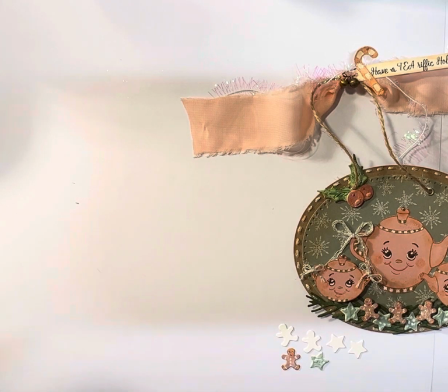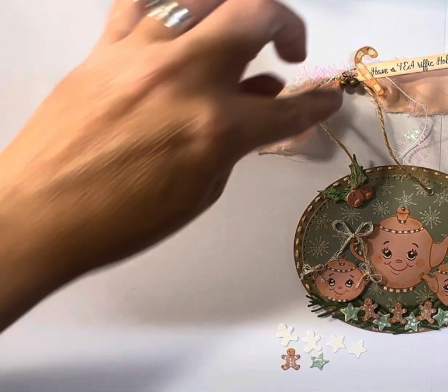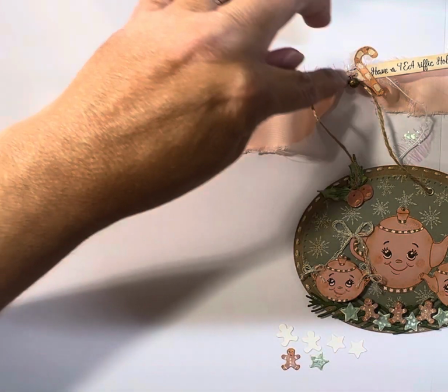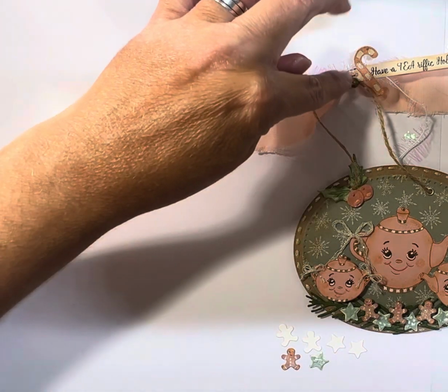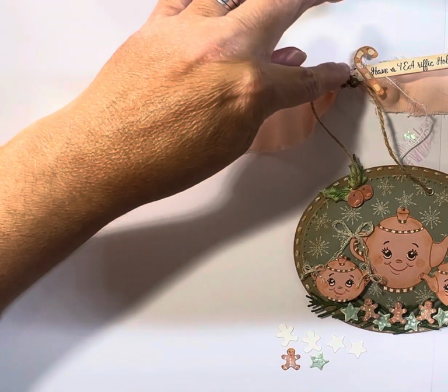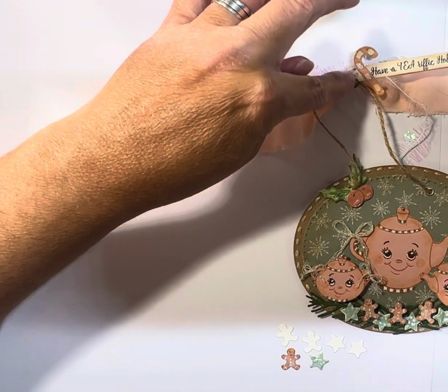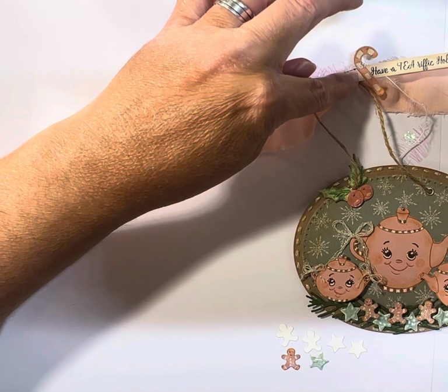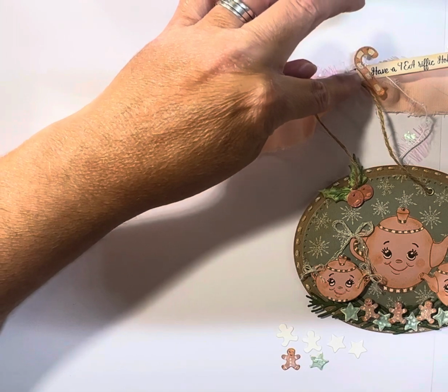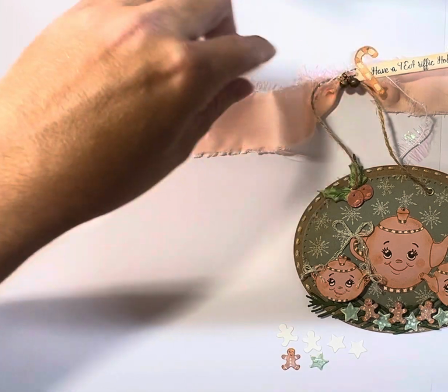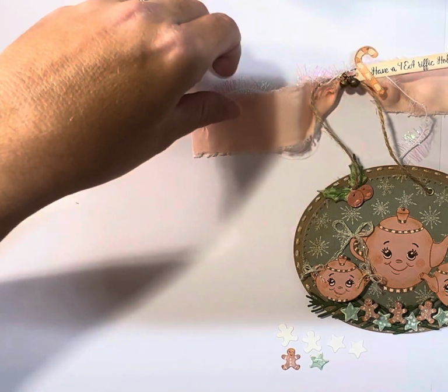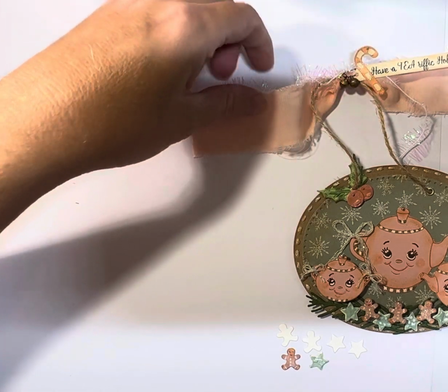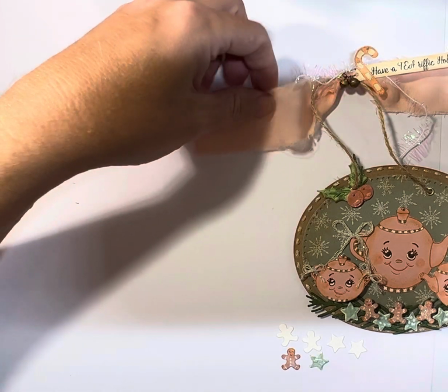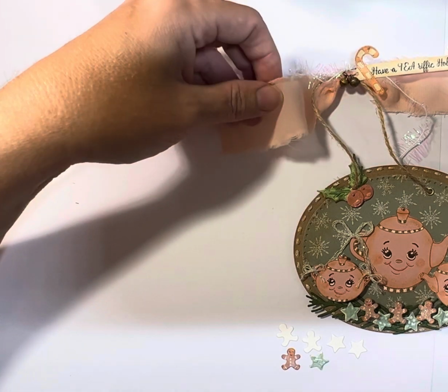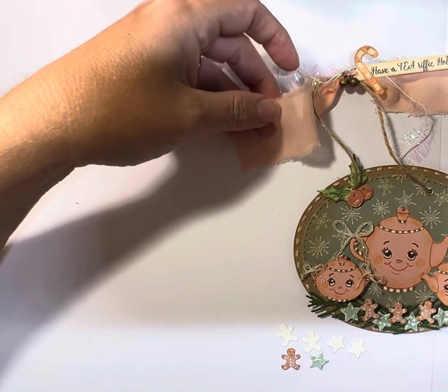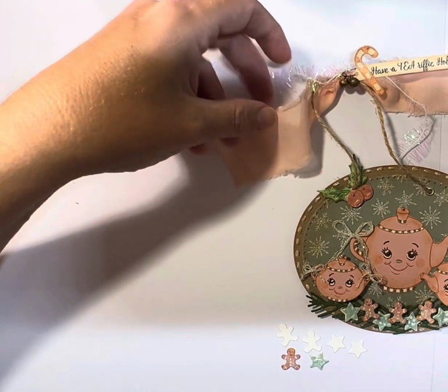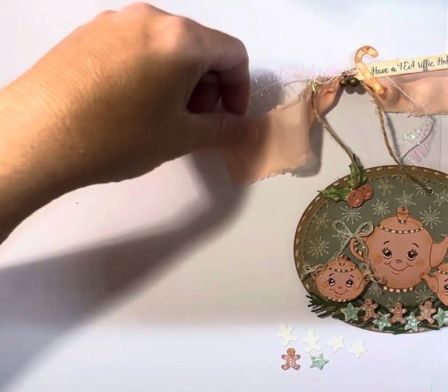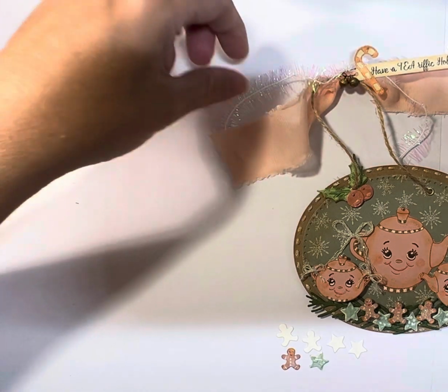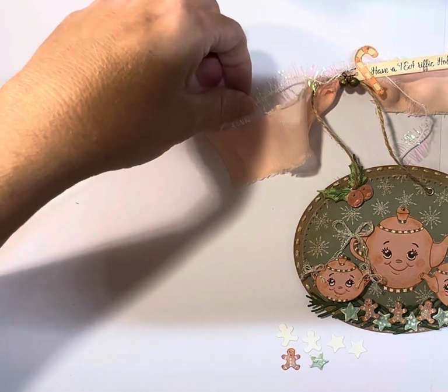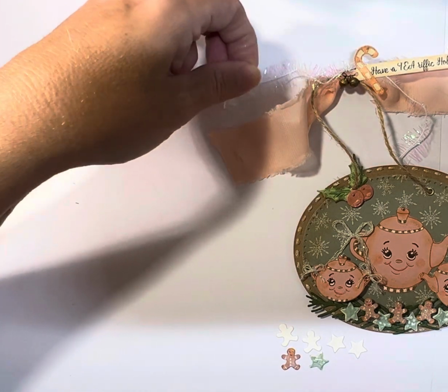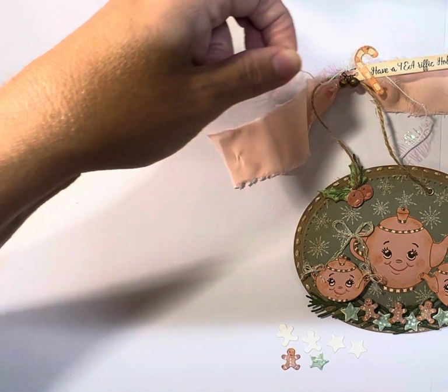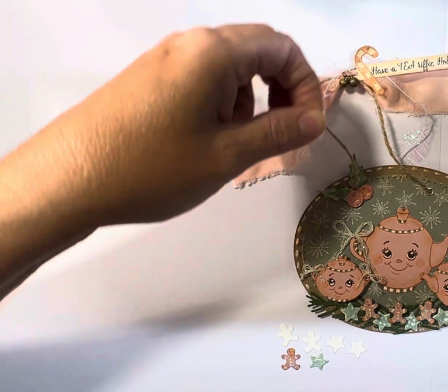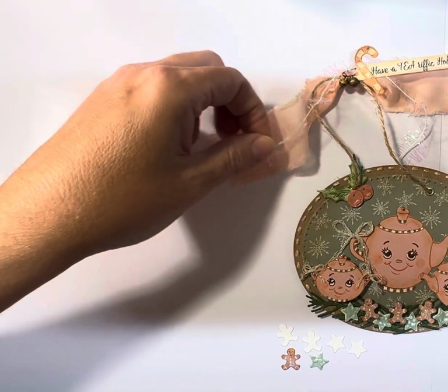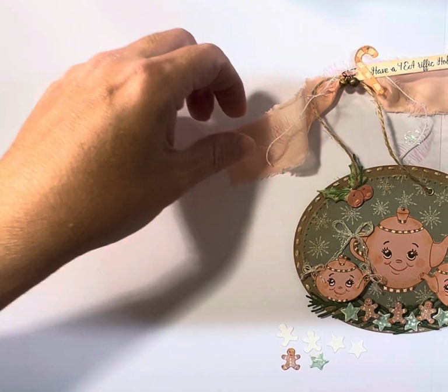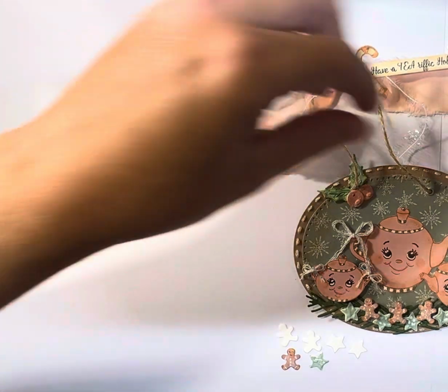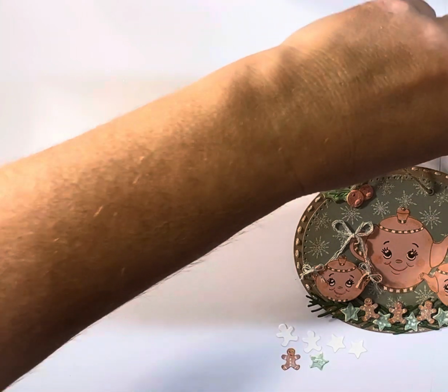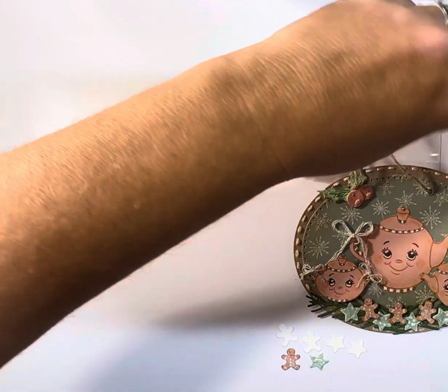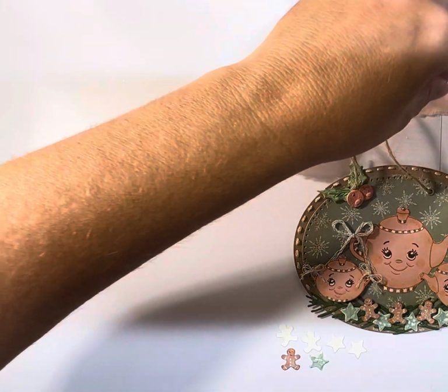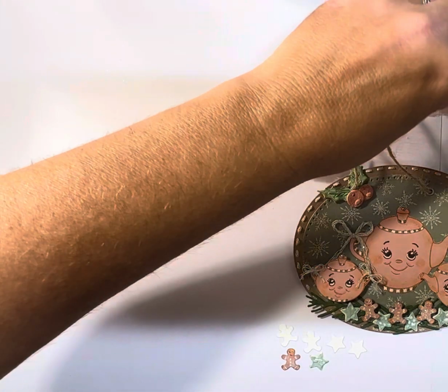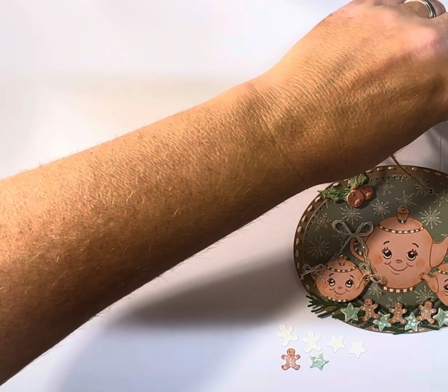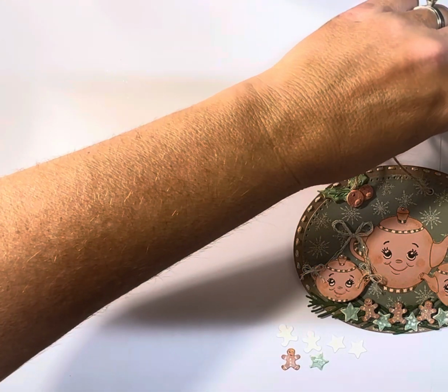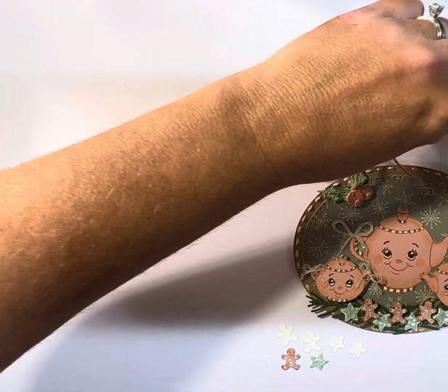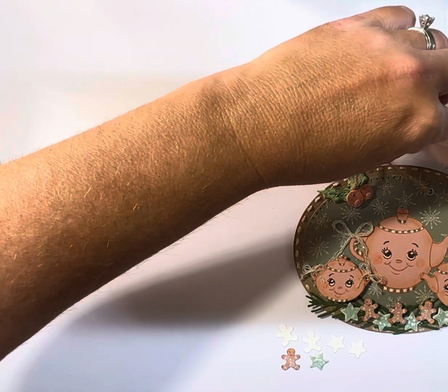I have two little rusty jingle bells at the top, some torn fabric for the bow, and a little bit of twine with sparkle on it.